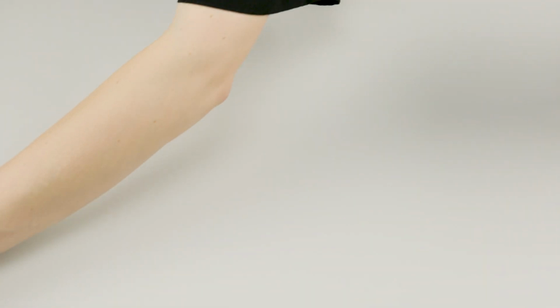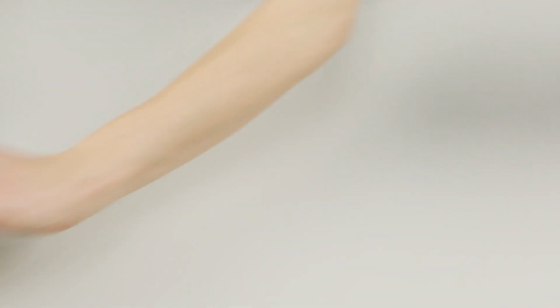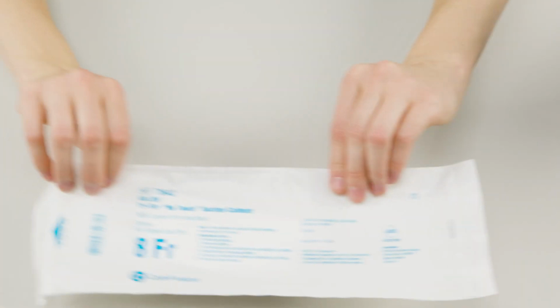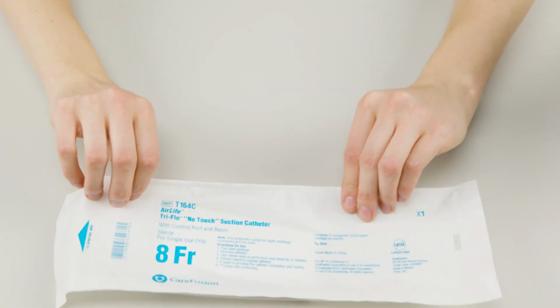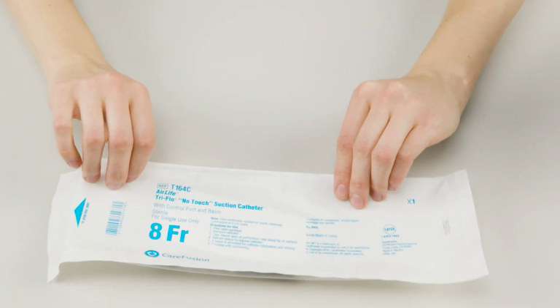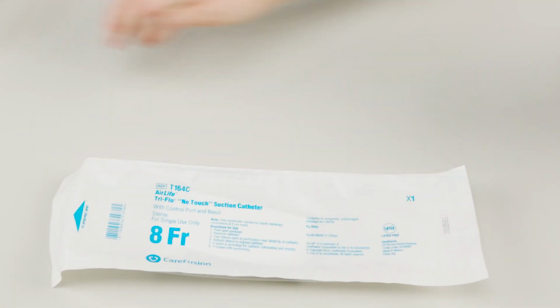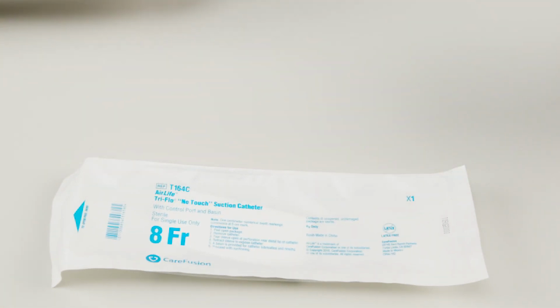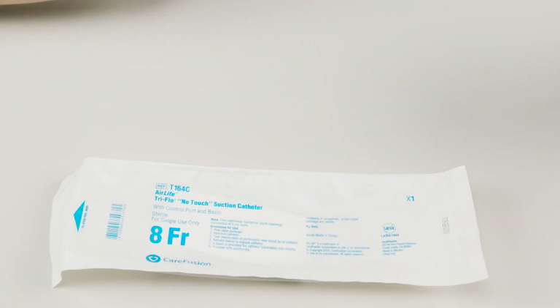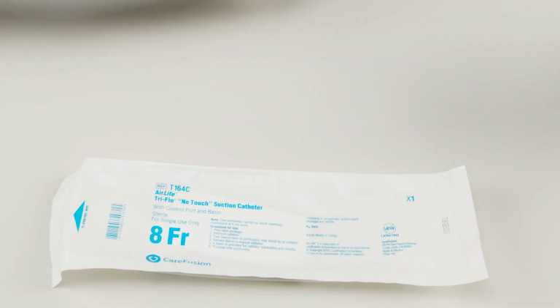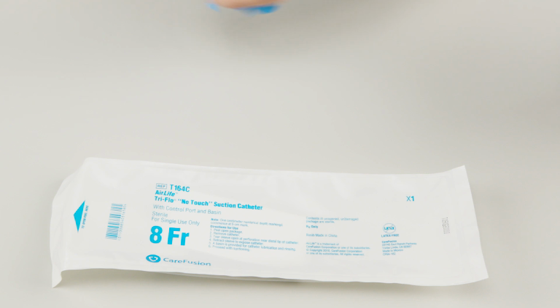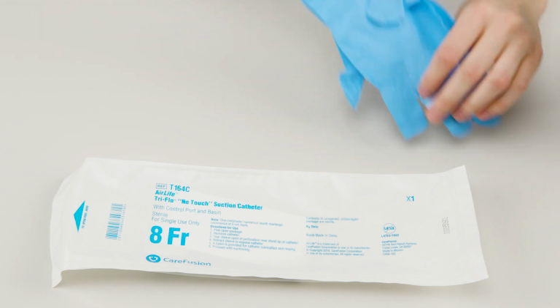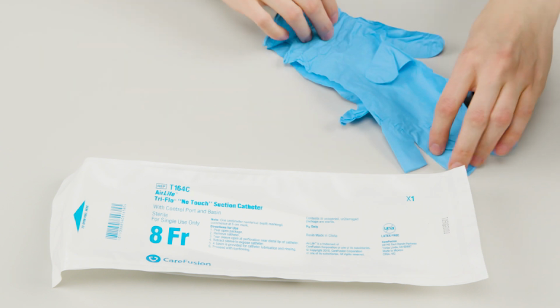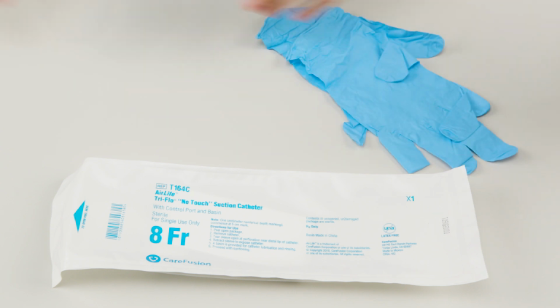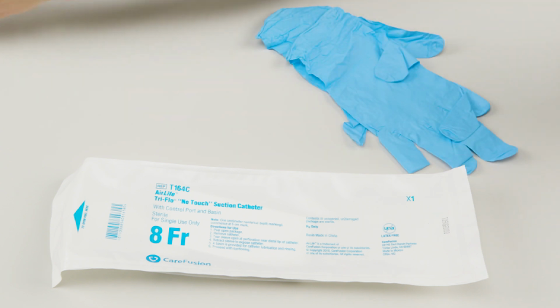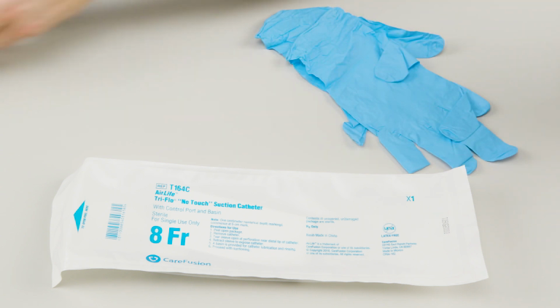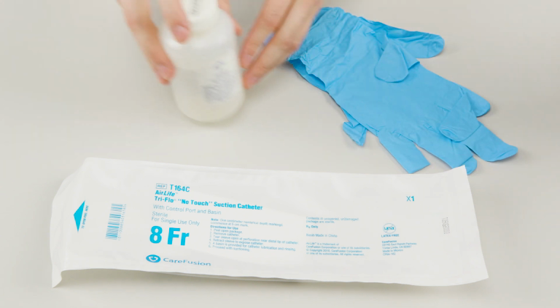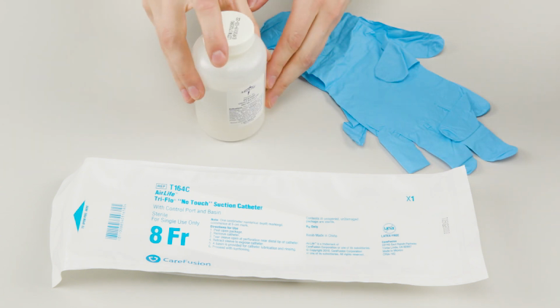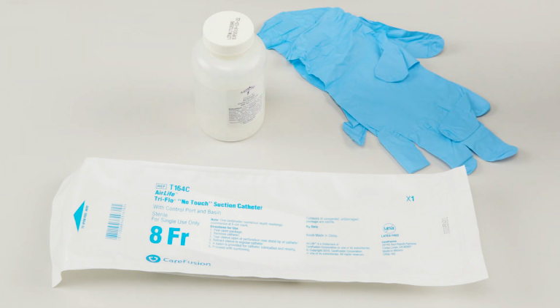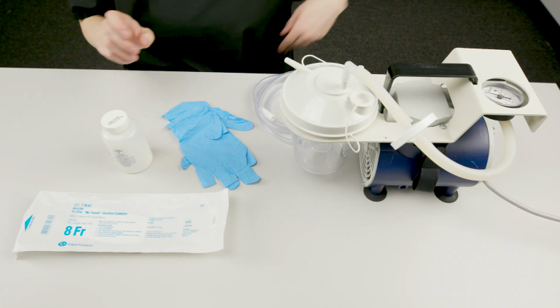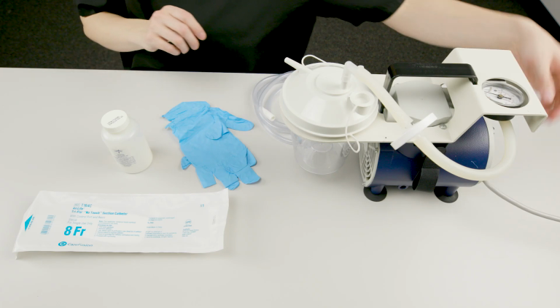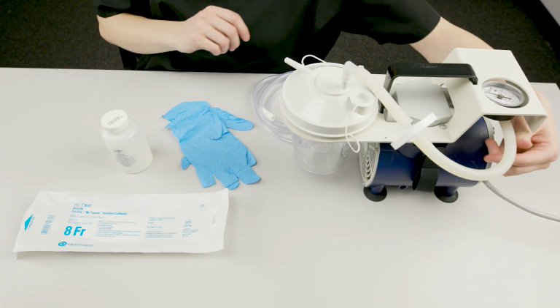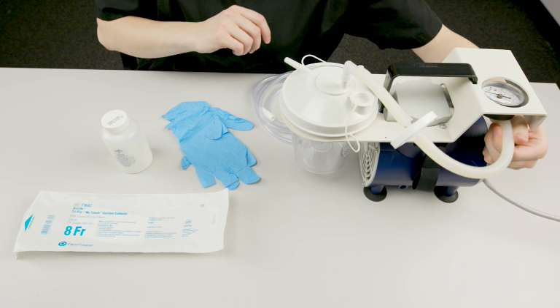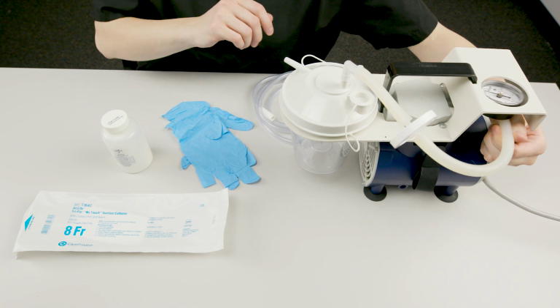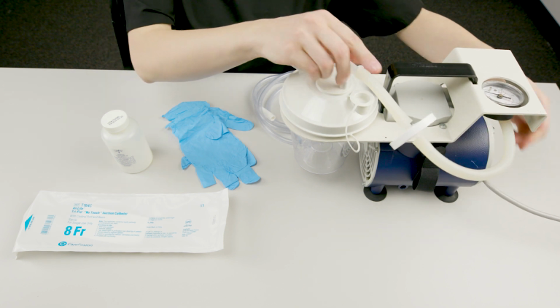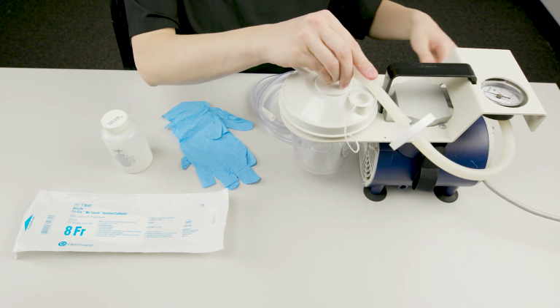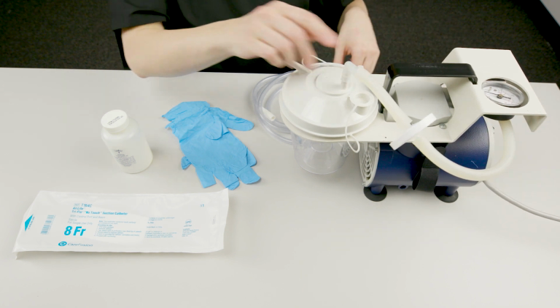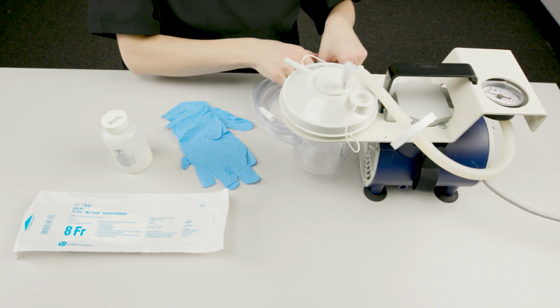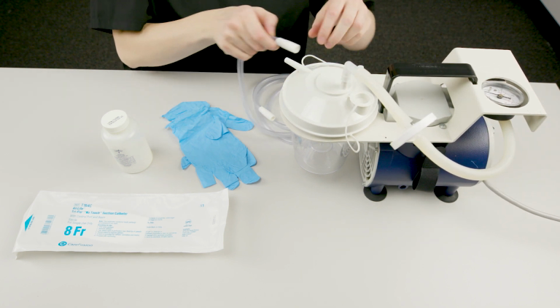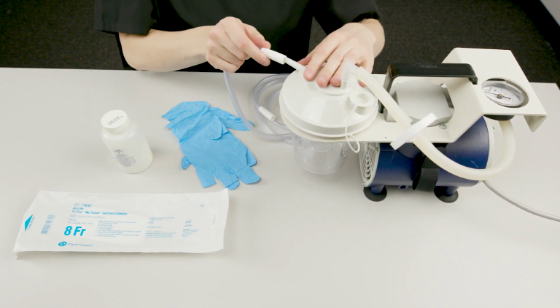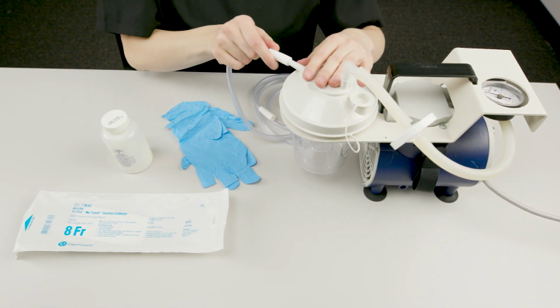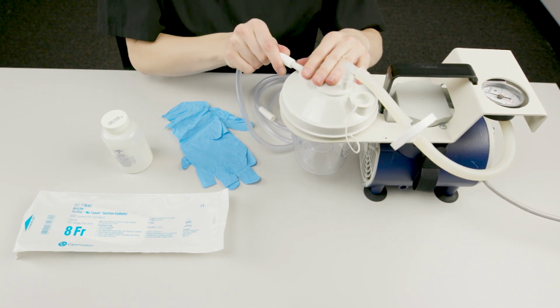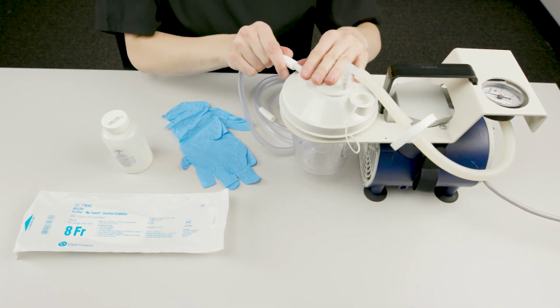Gather the equipment and supplies you need: a sleeved suction catheter kit, non-sterile gloves, sterile water, and an assembled suction machine. Check to make sure the suction machine and supplies are correctly assembled.